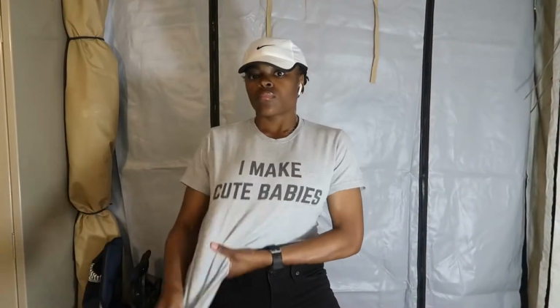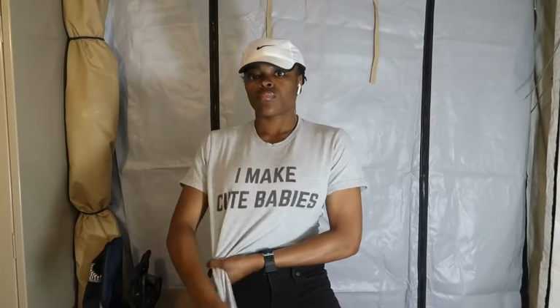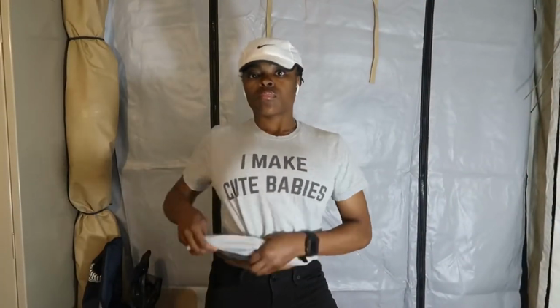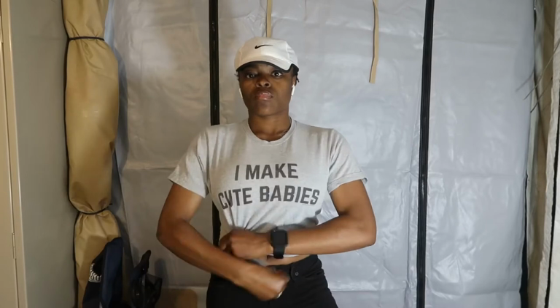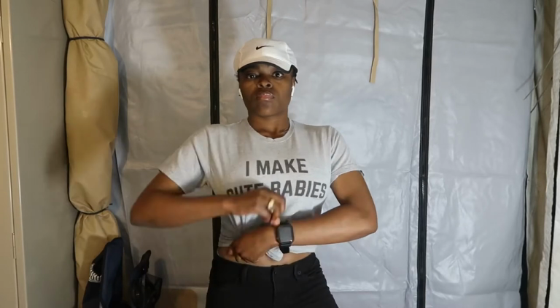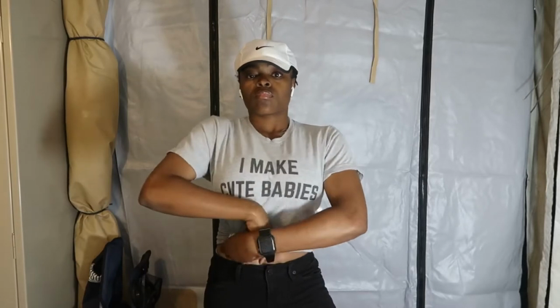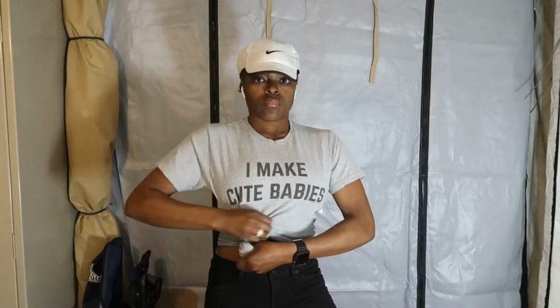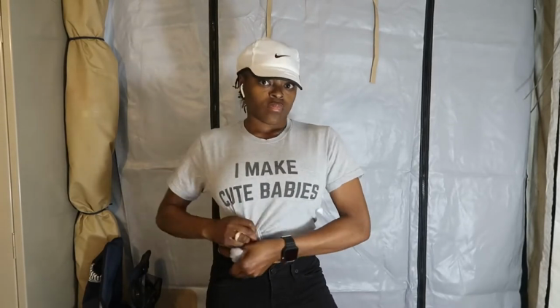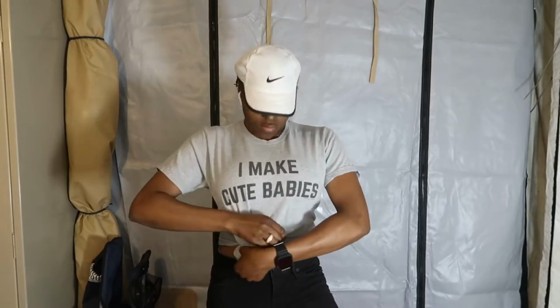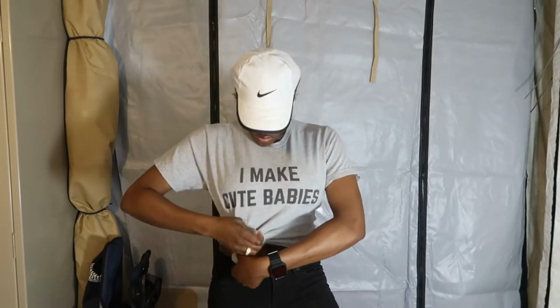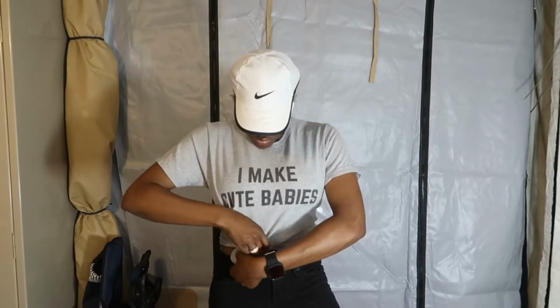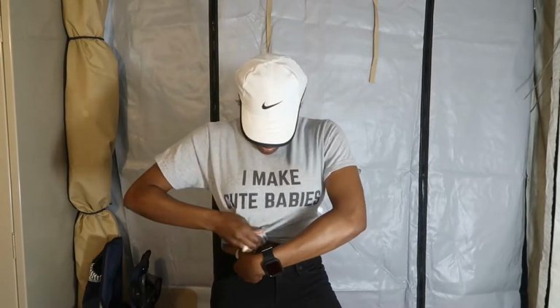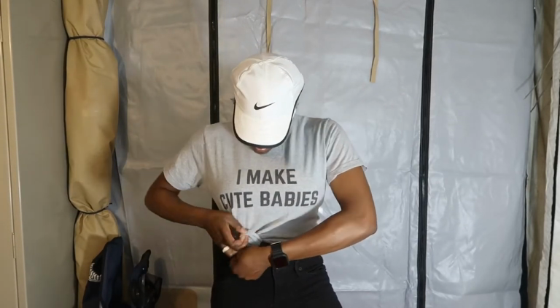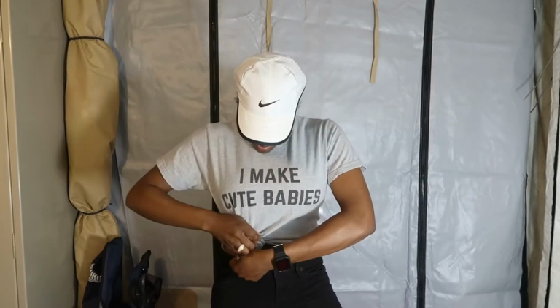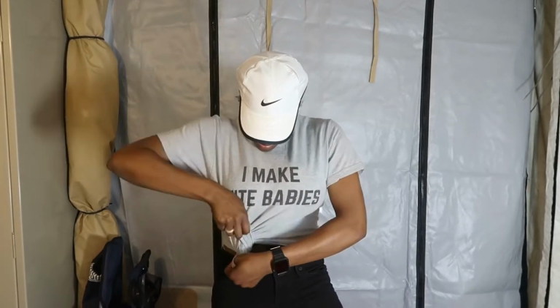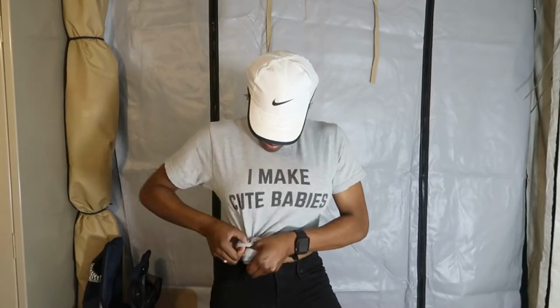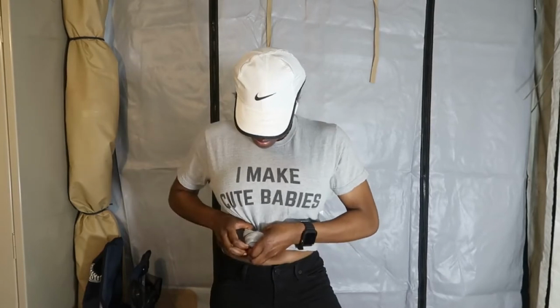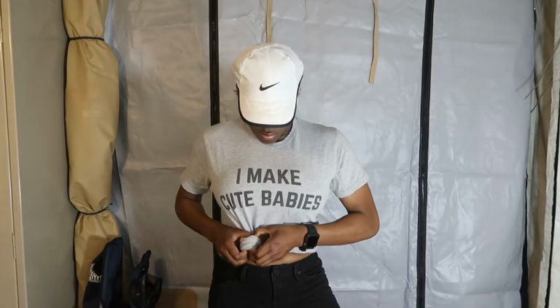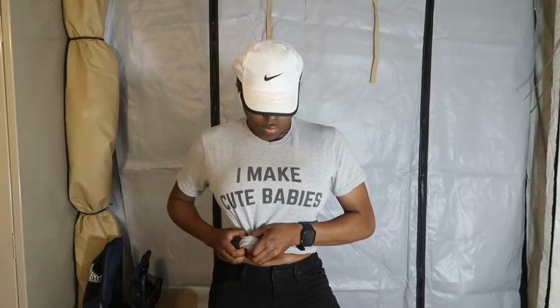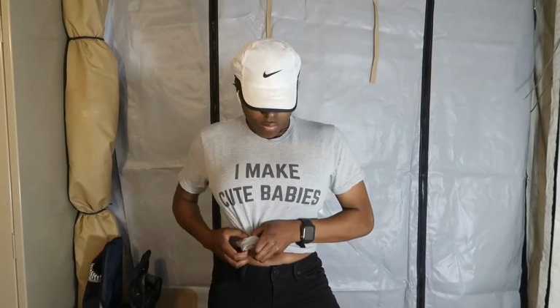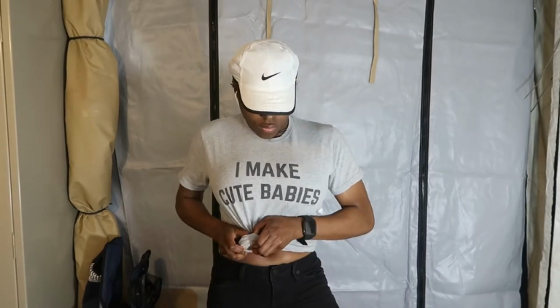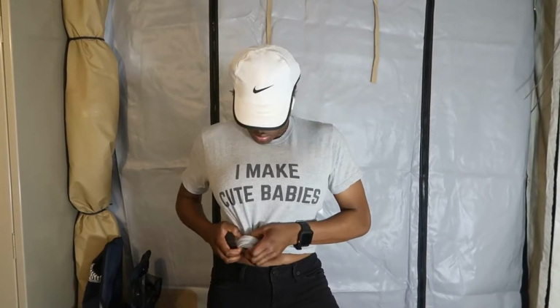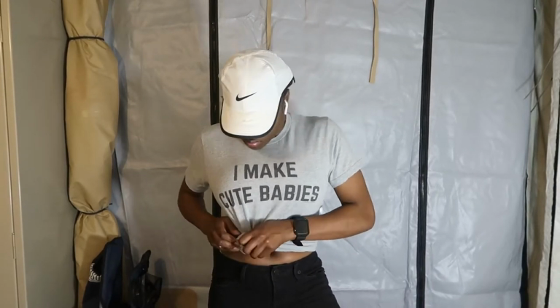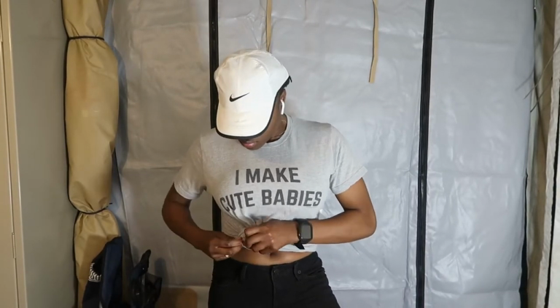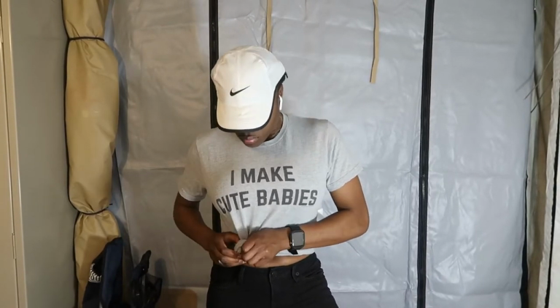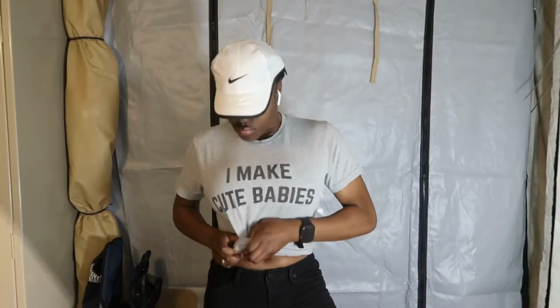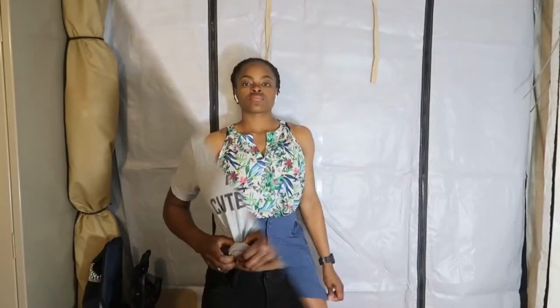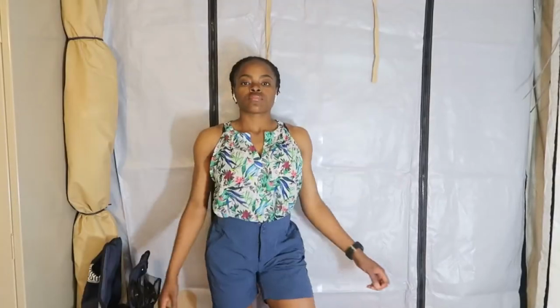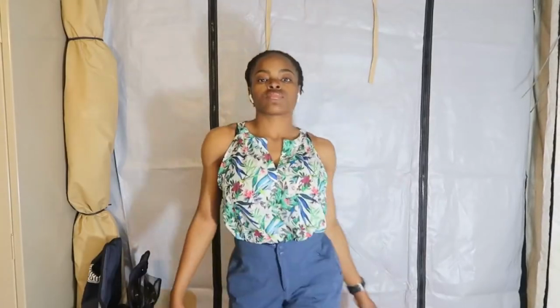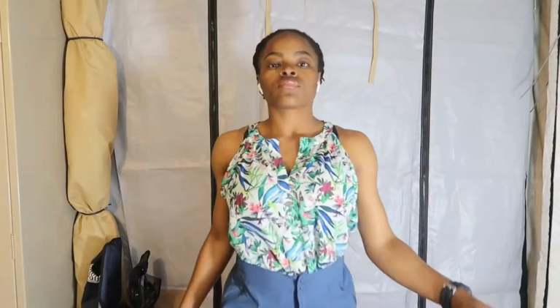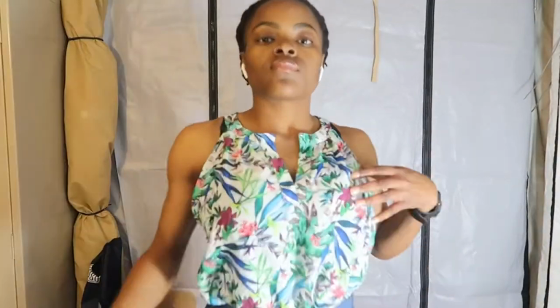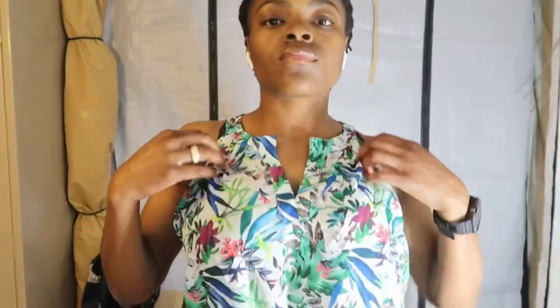All I did was change the top here. So — I make cute babies. I felt like that was cute. So I added this to this section. Also, that Nike Fit dry hat I have on, I got from the Airman's Attic. They be donating some really nice stuff out here.